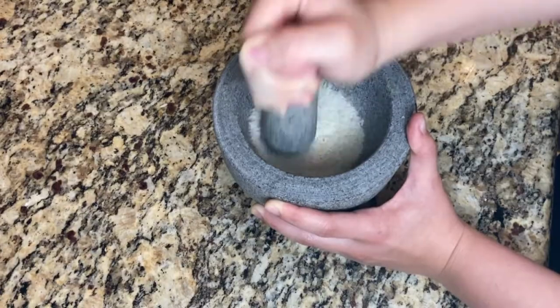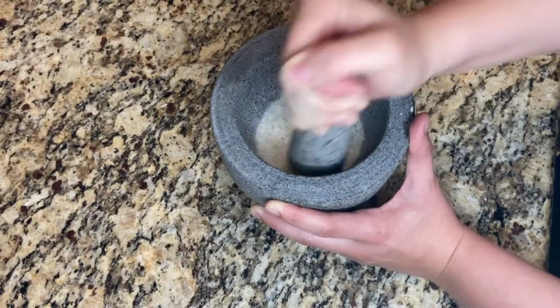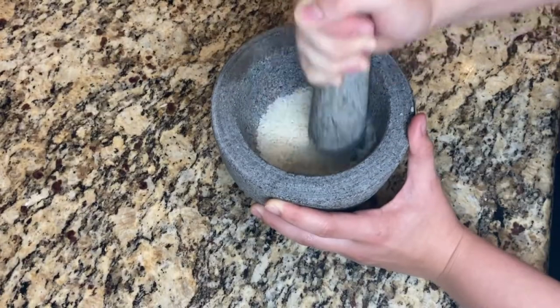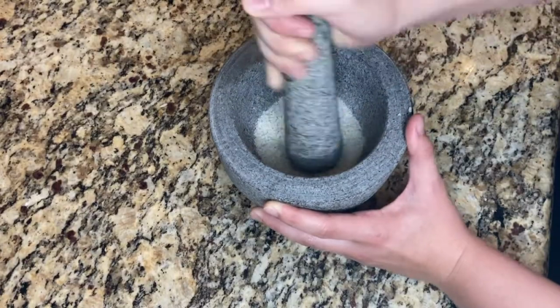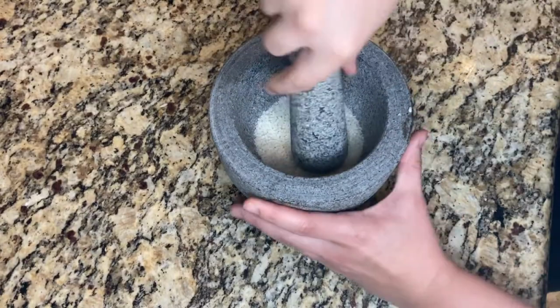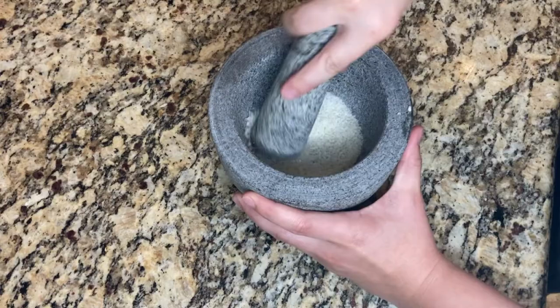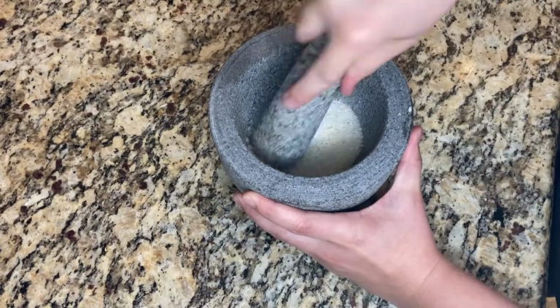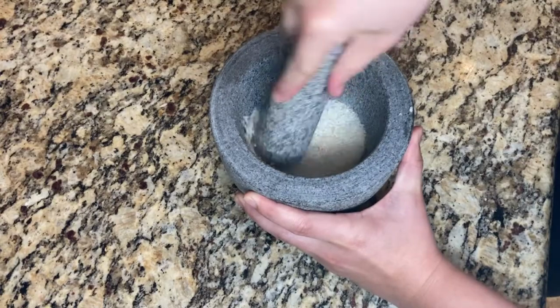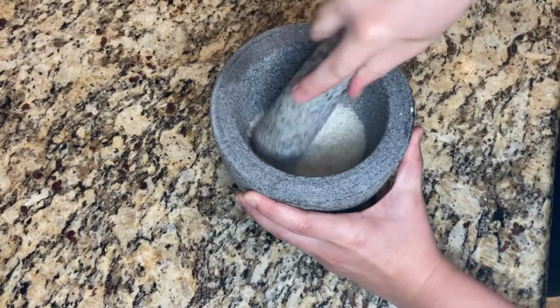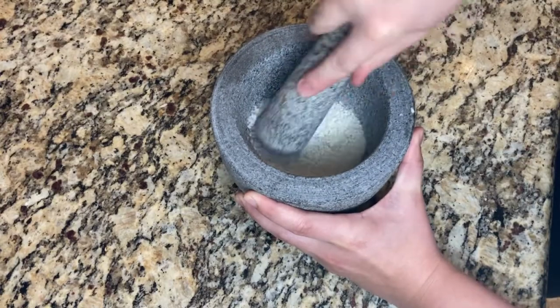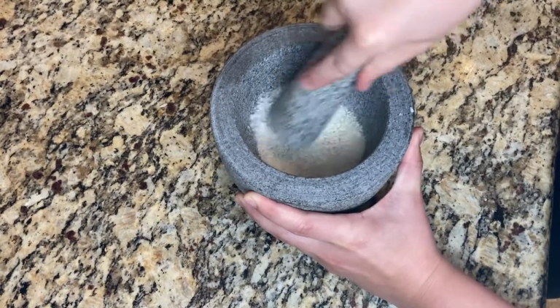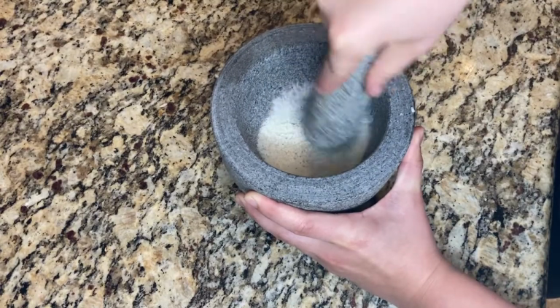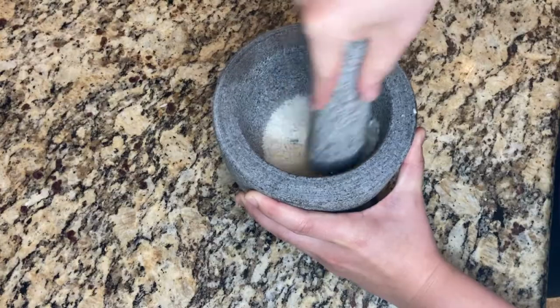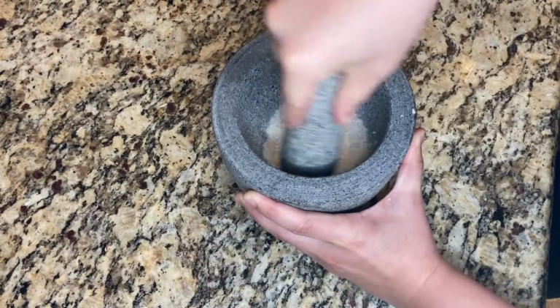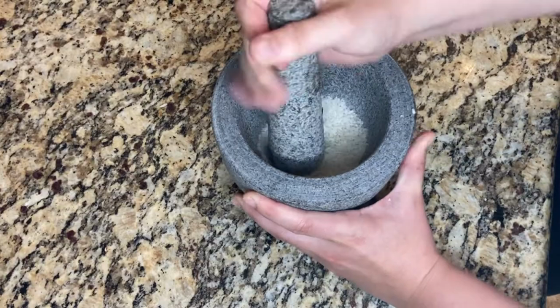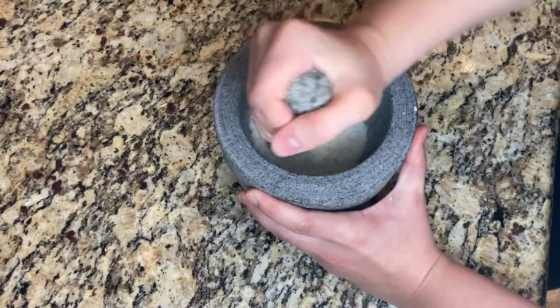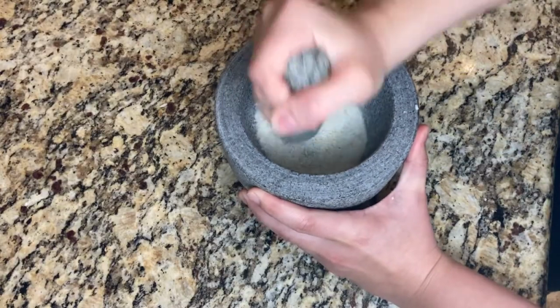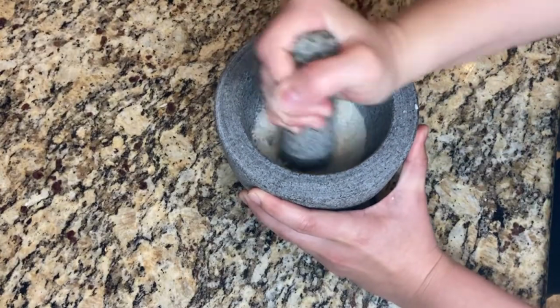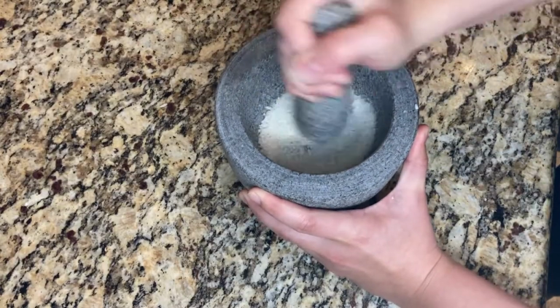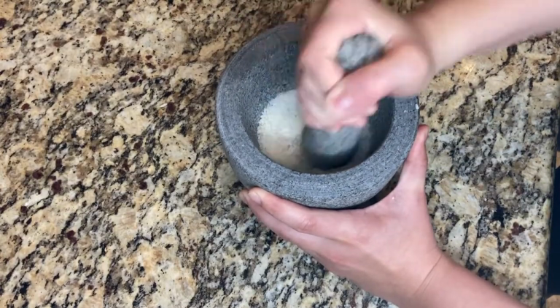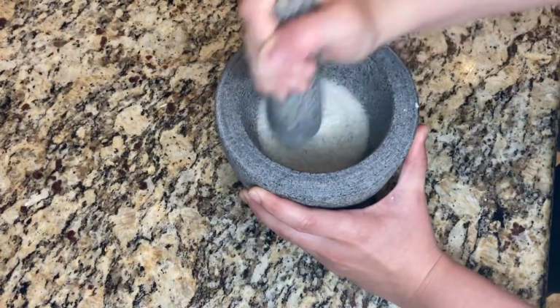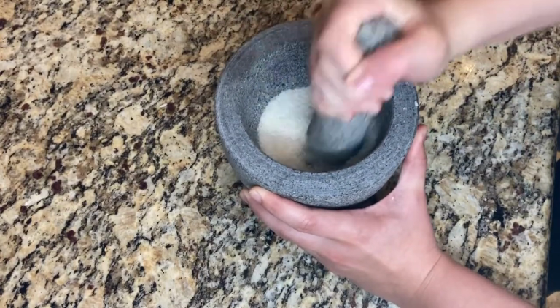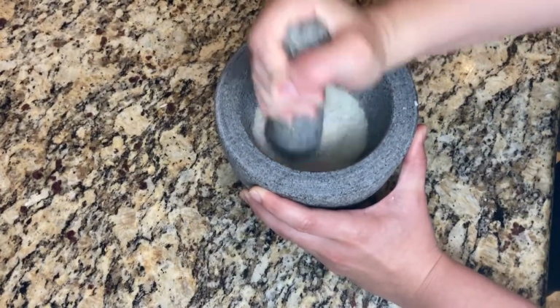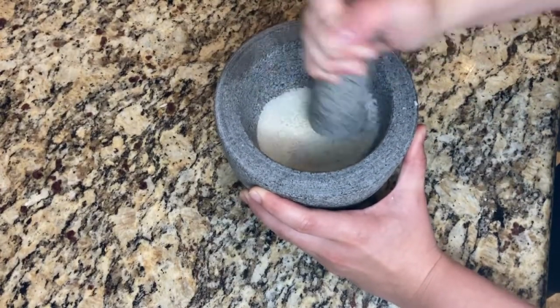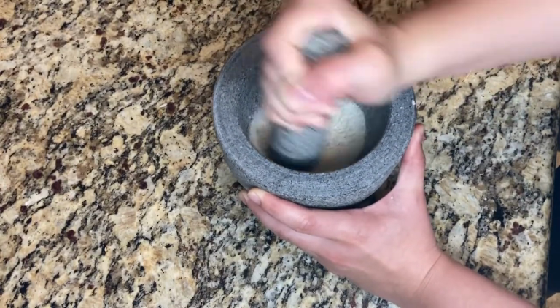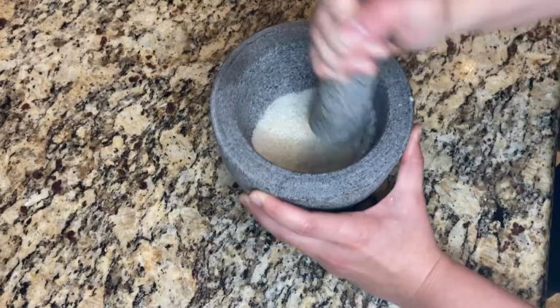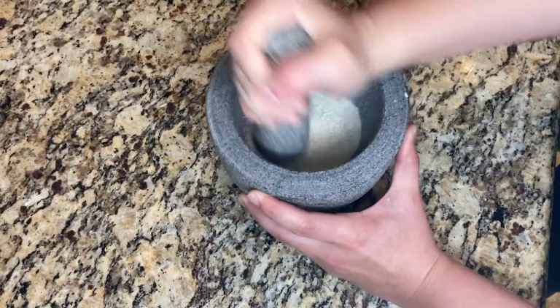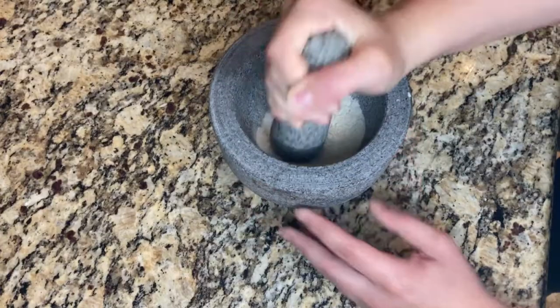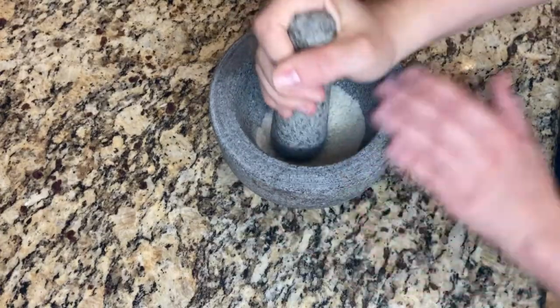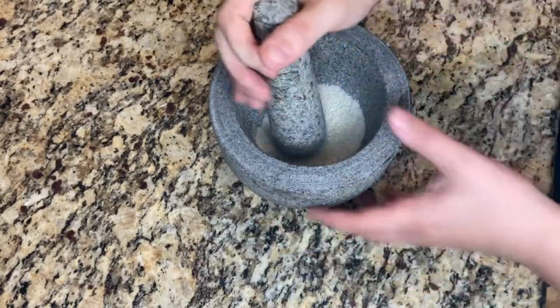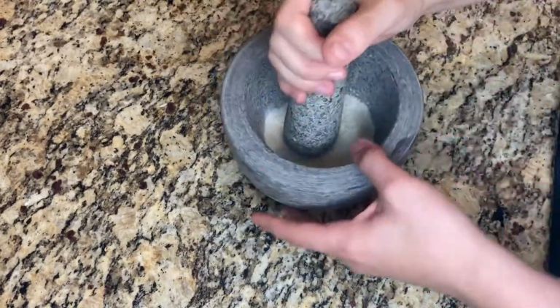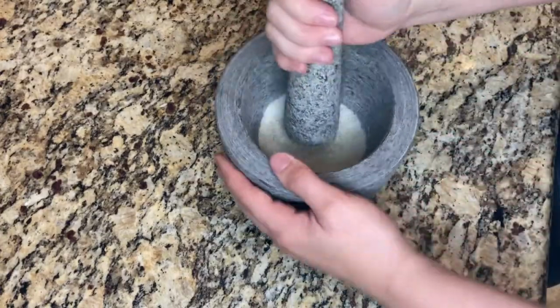As we grind down the rice, it's going to knock out any loose stone or piece of rock that's still stuck in the mortar. This is the important part of seasoning the mortar to make sure that you don't end up with any rock in your food.